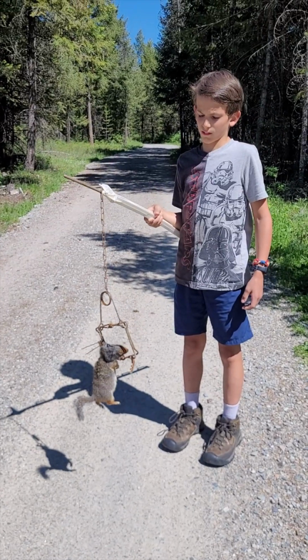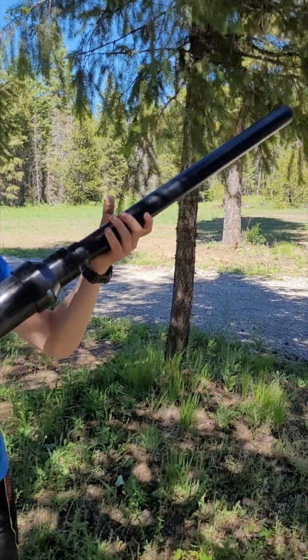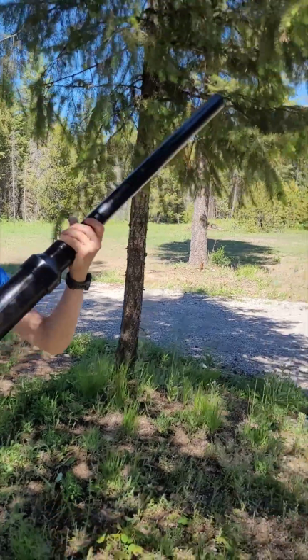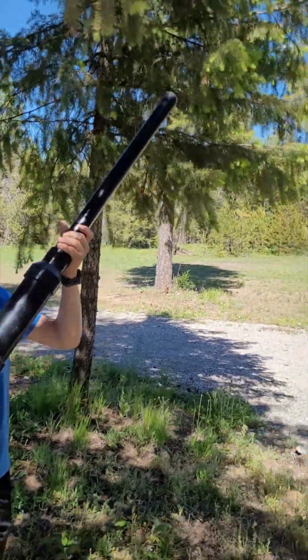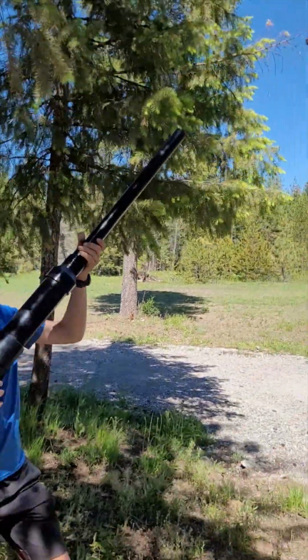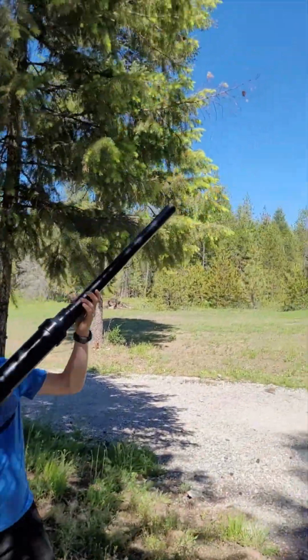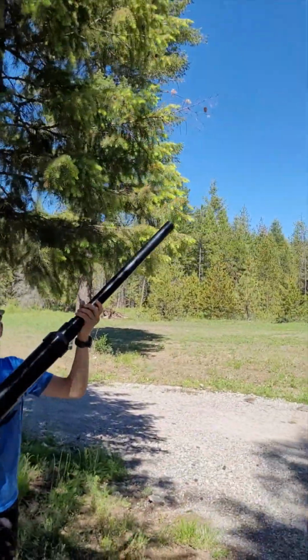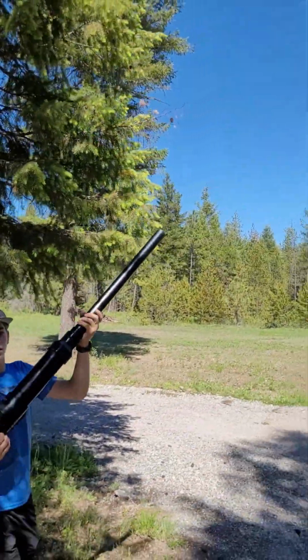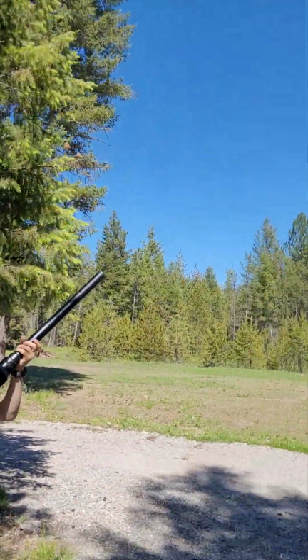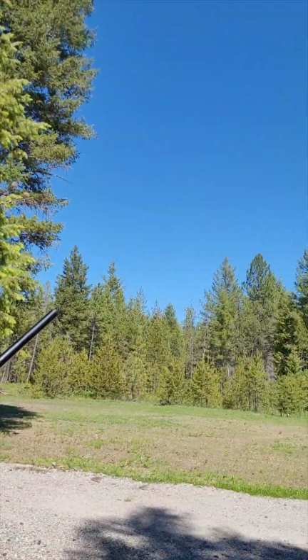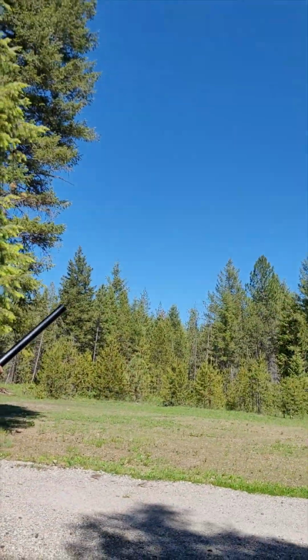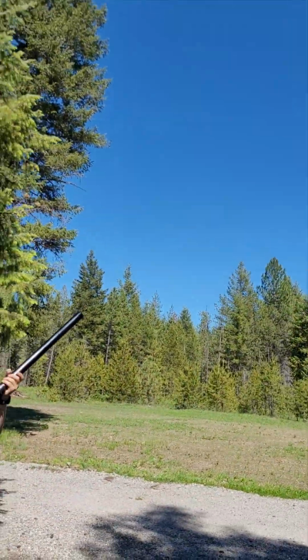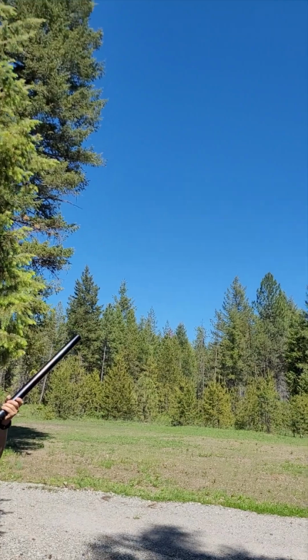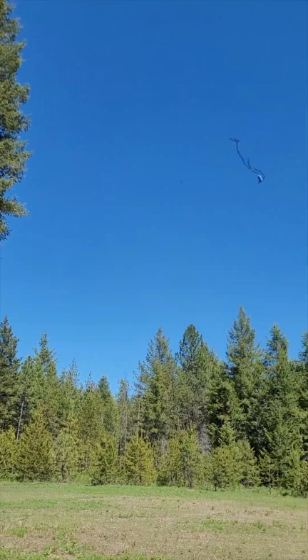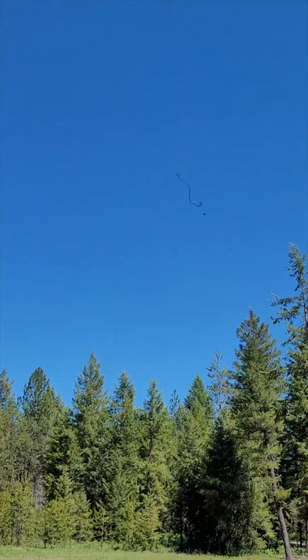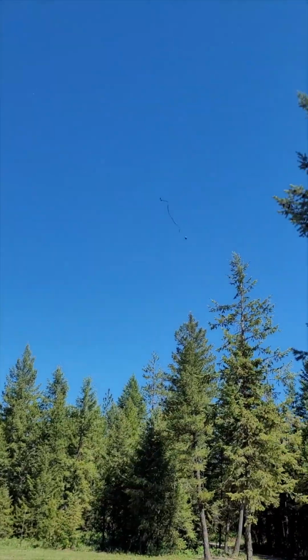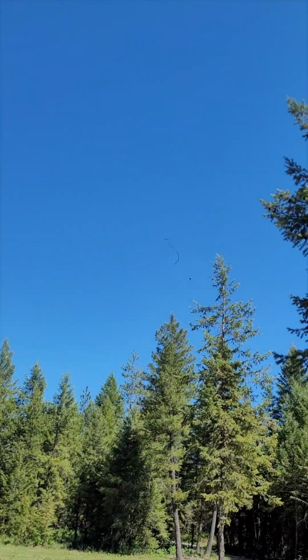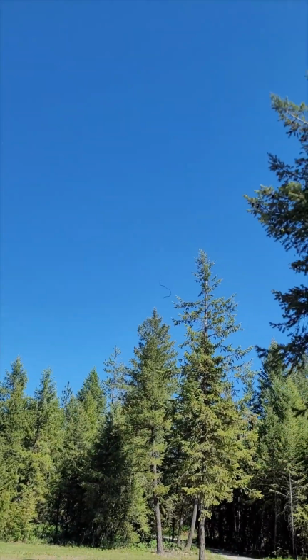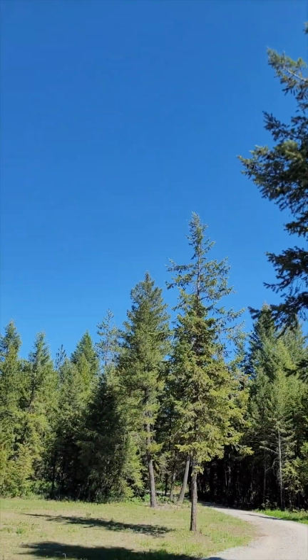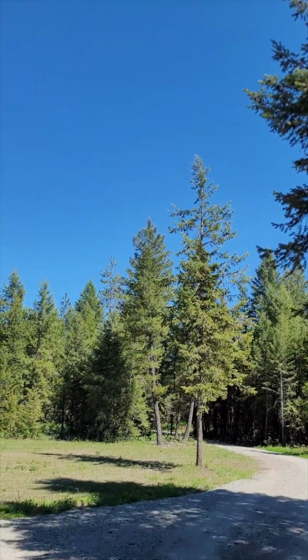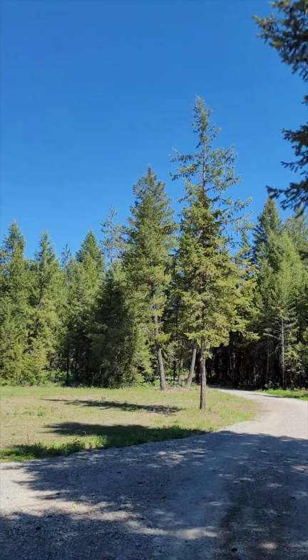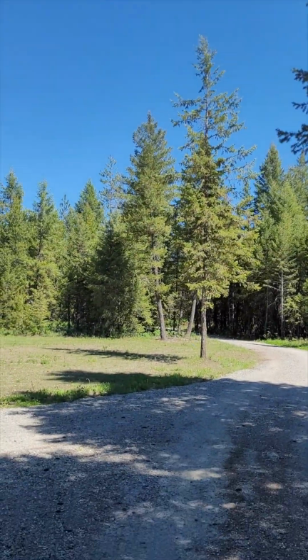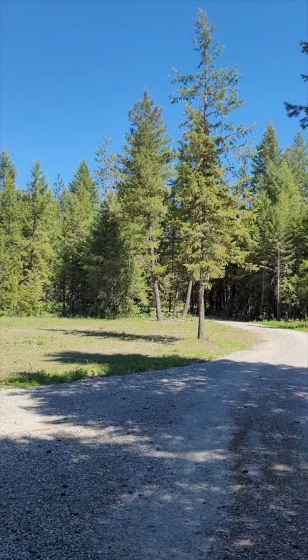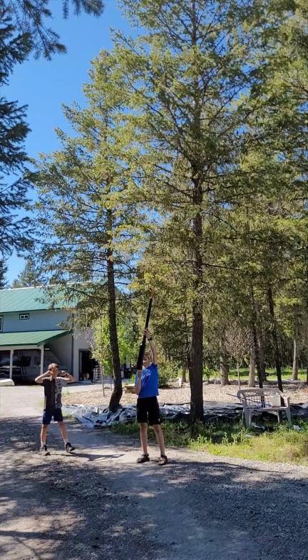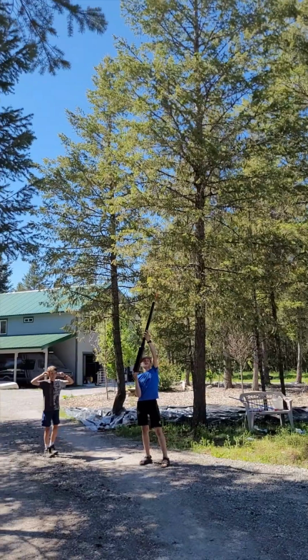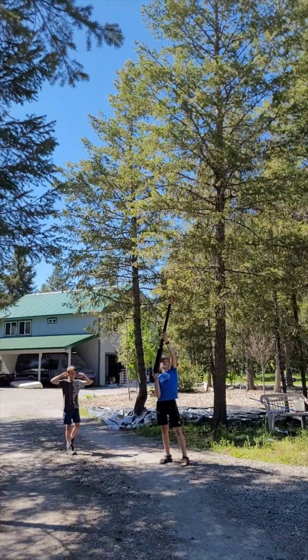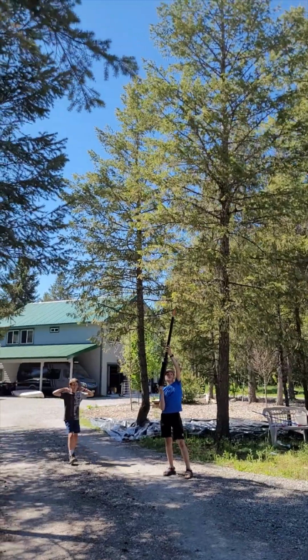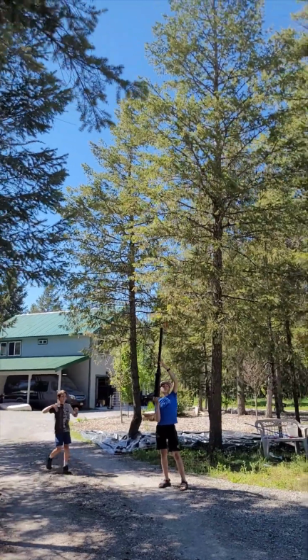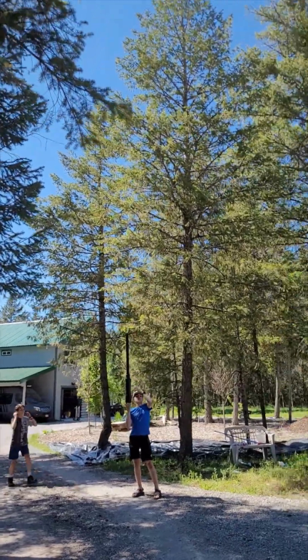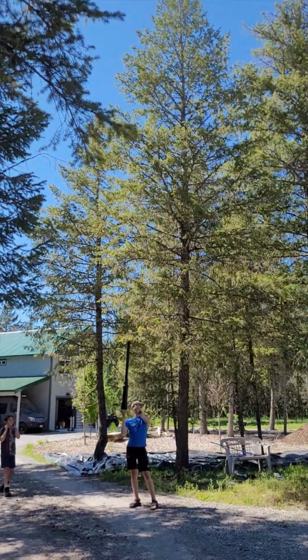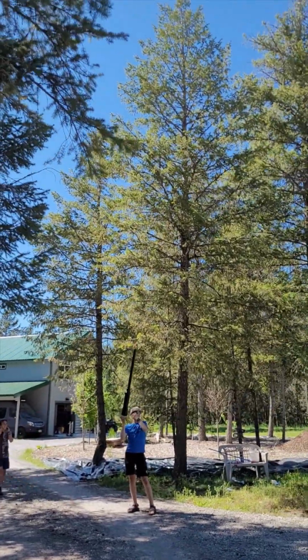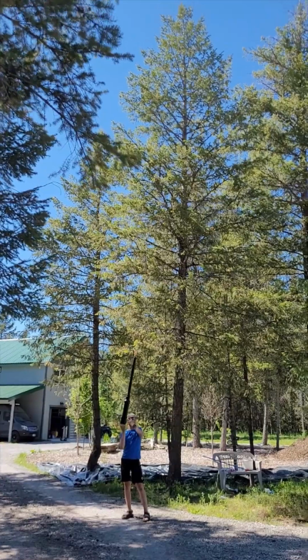Anyway, we had fun trying out various items to shoot out of the potato gun. Jane was a little on the heavy side. Then he tried an arrow in front of the wadding, which shot about a hundred feet into the air.